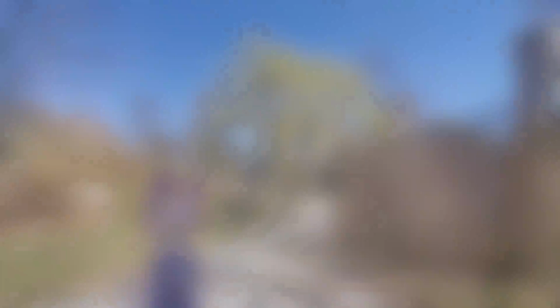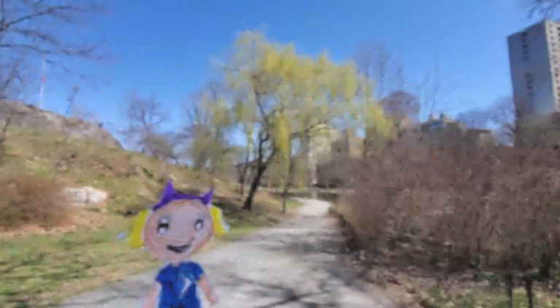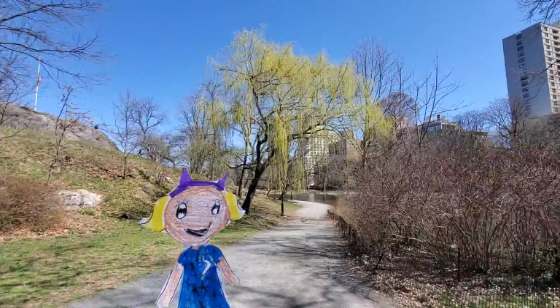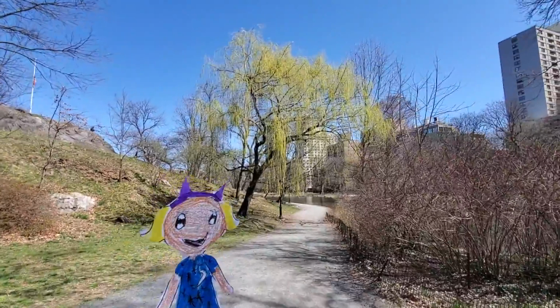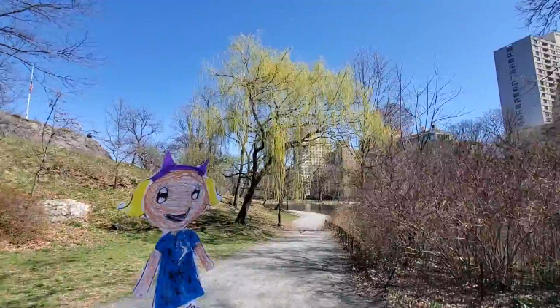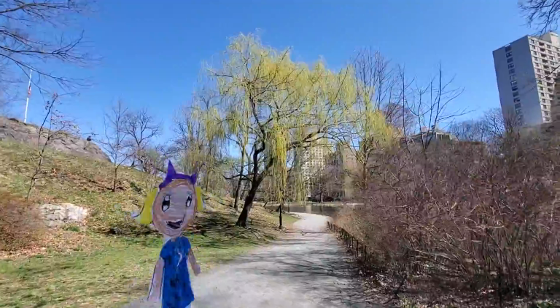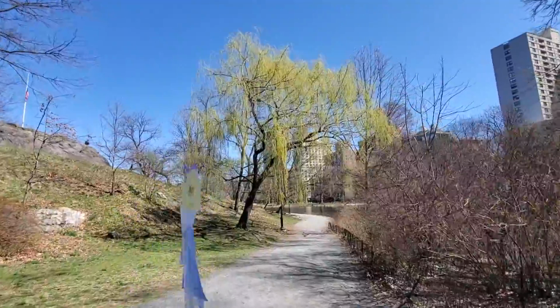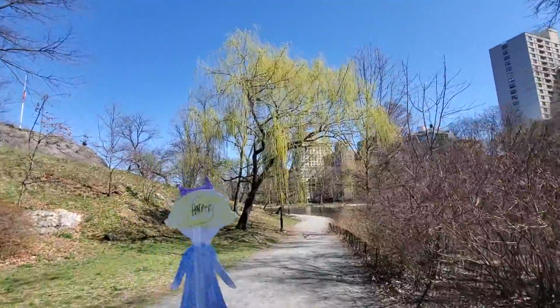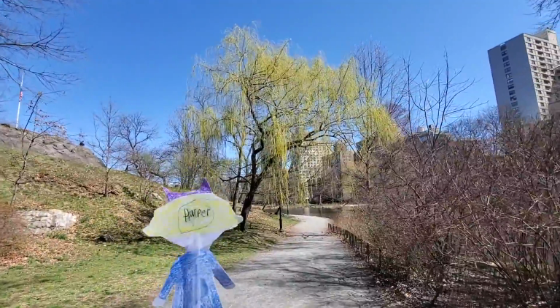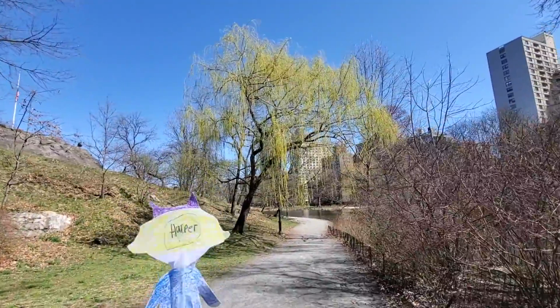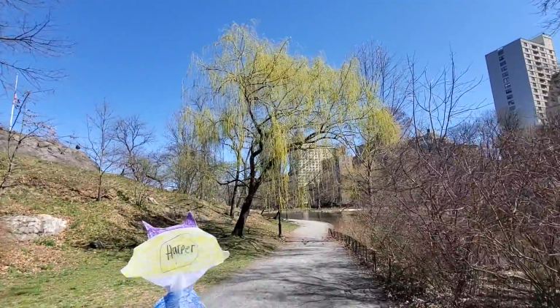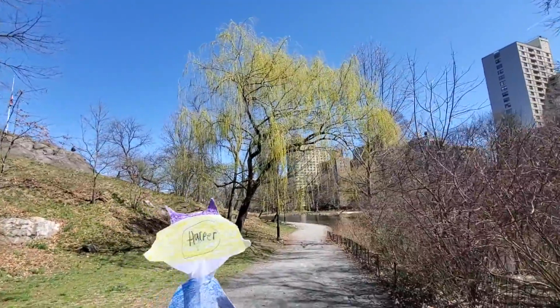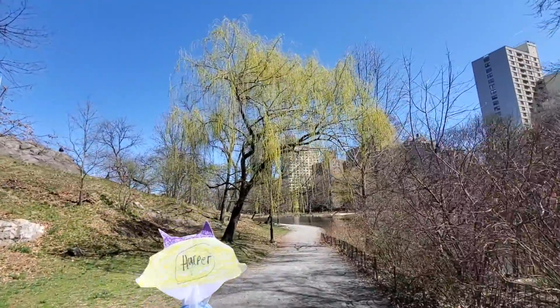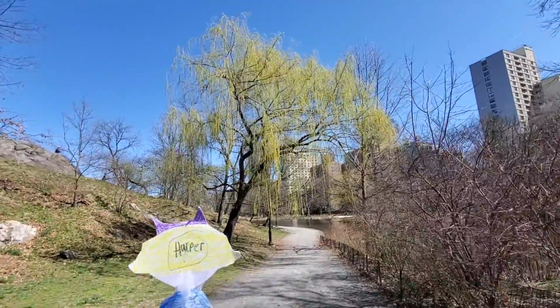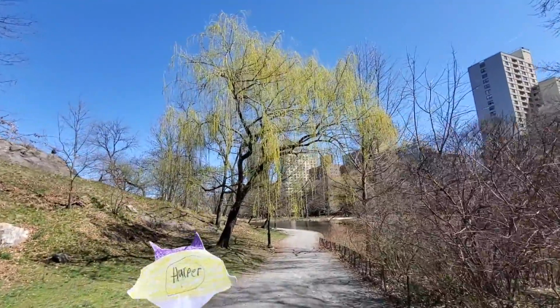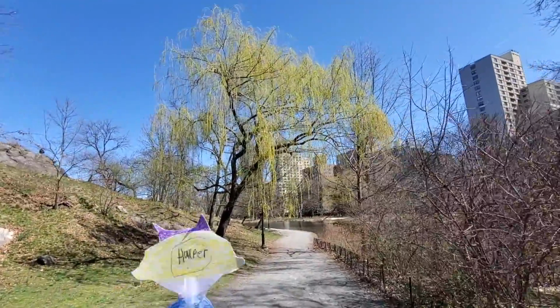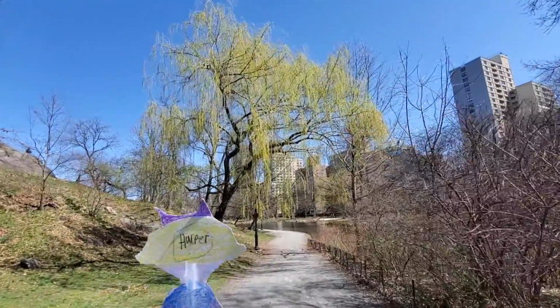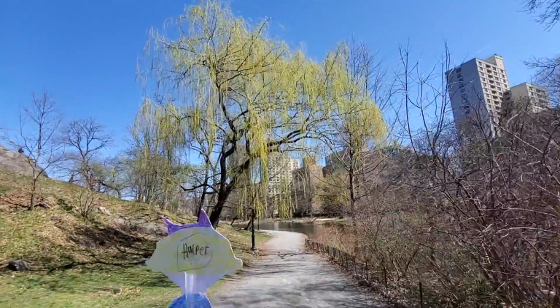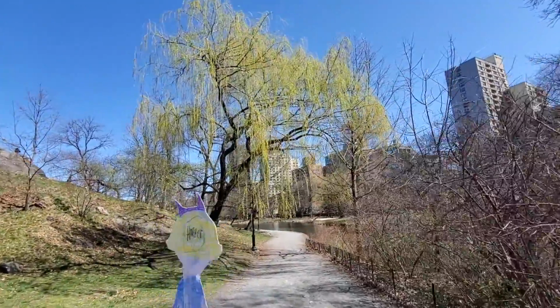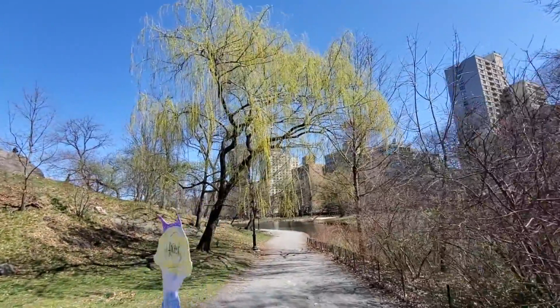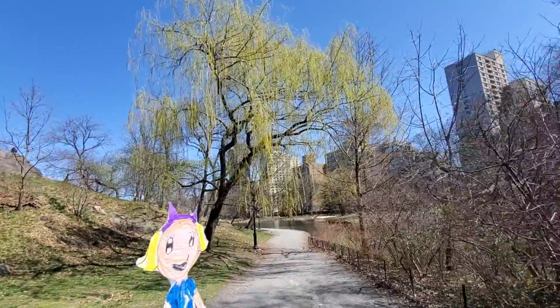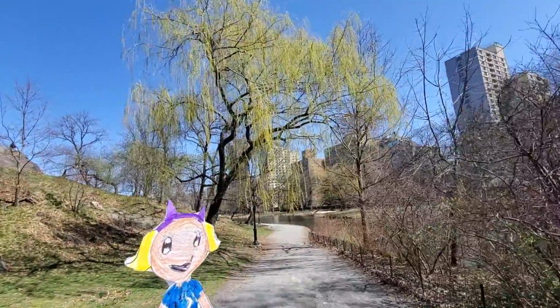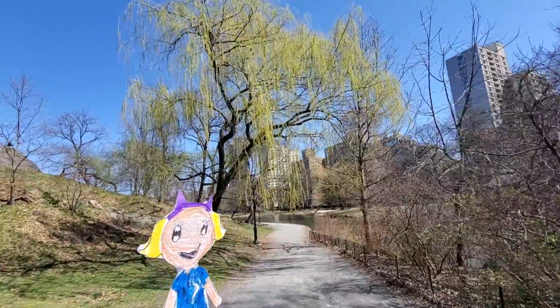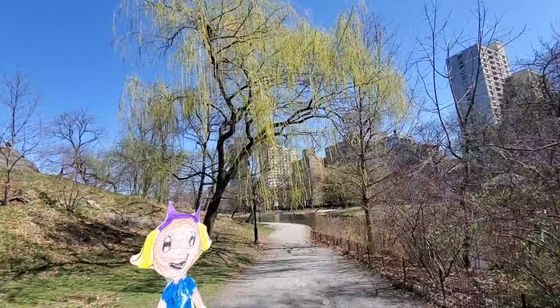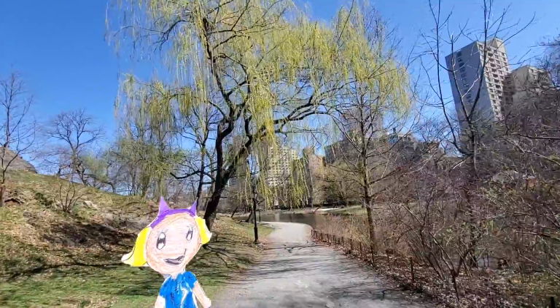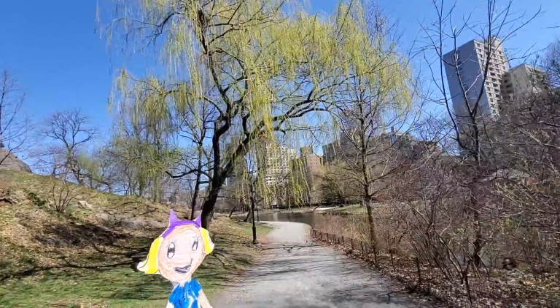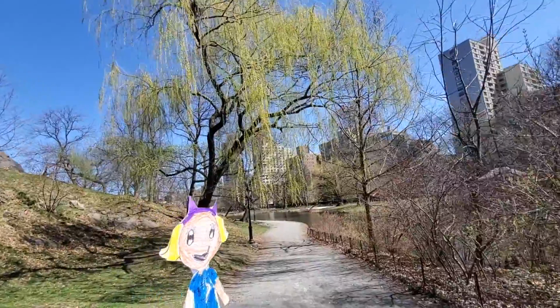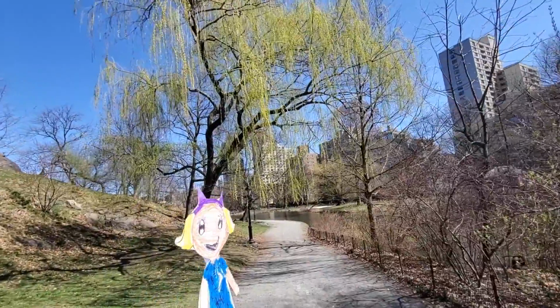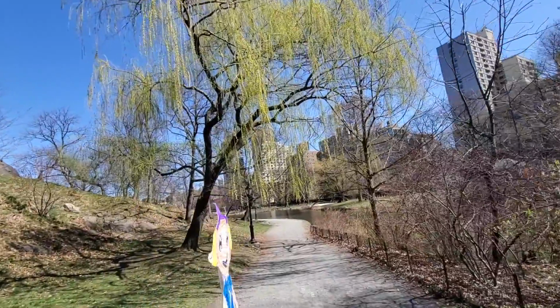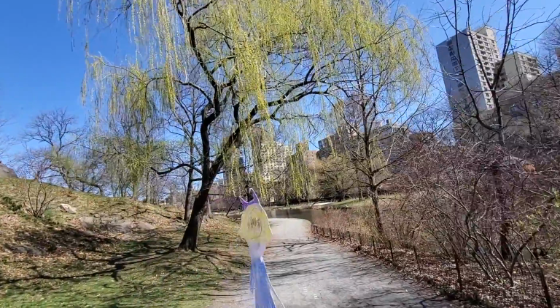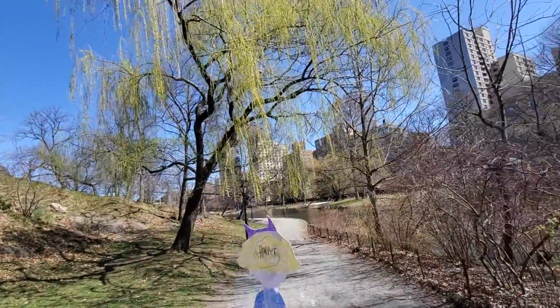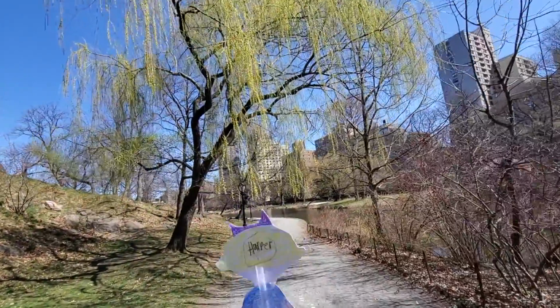I had so much fun today in Central Park. There's so much more to see here. I hope we can come back one day and have more adventures together.